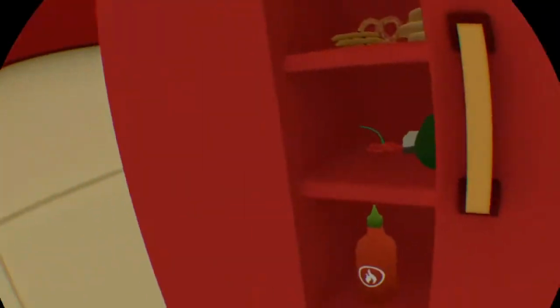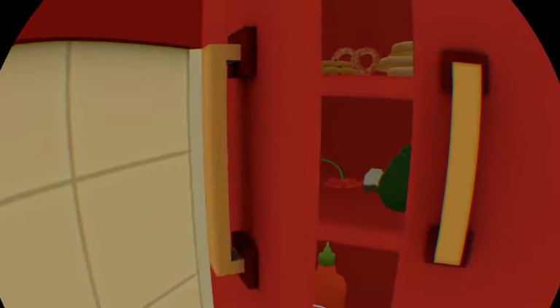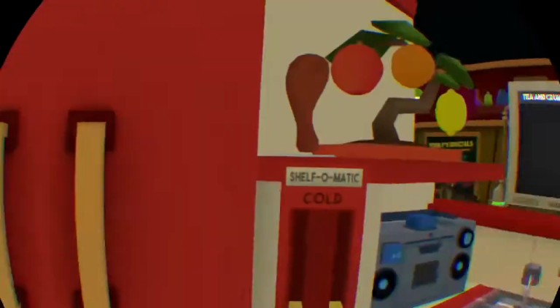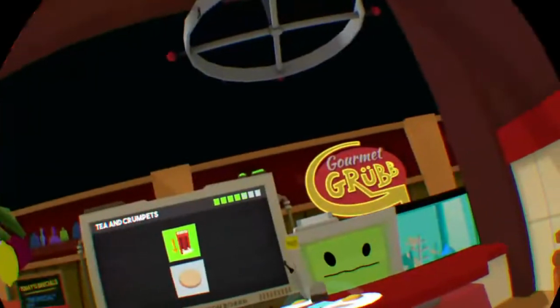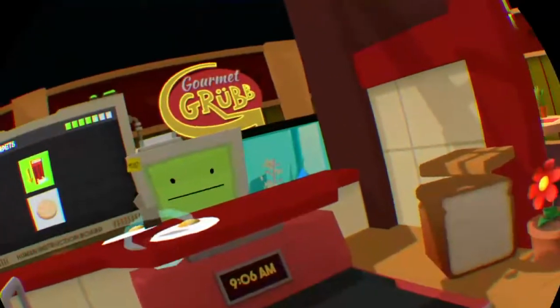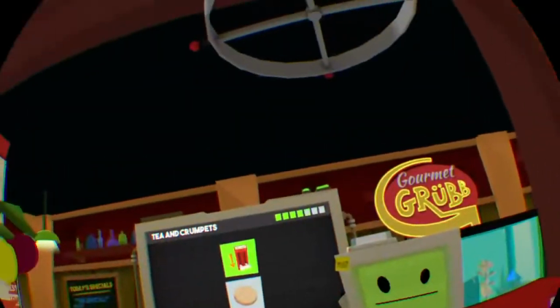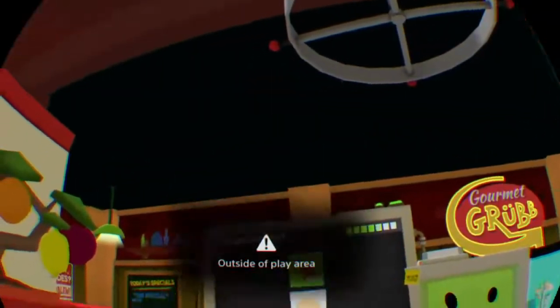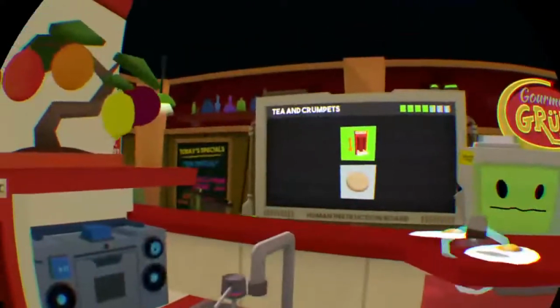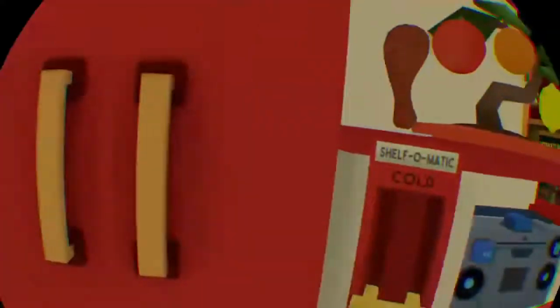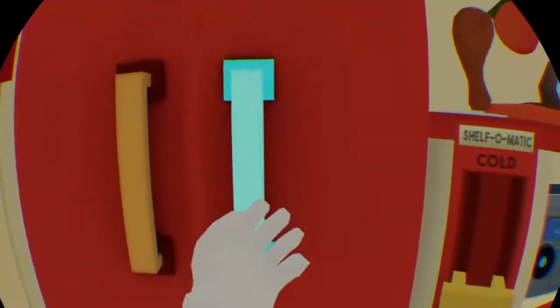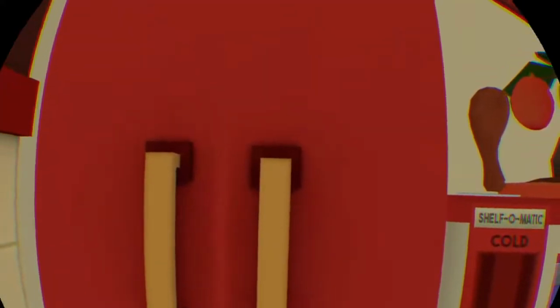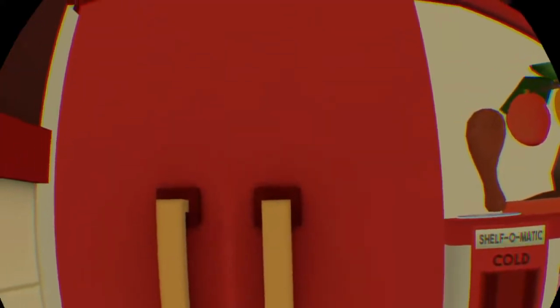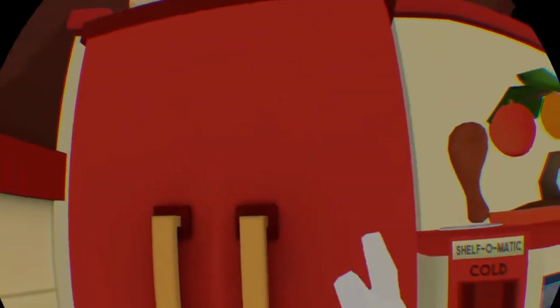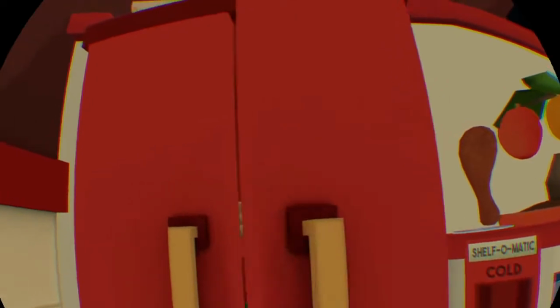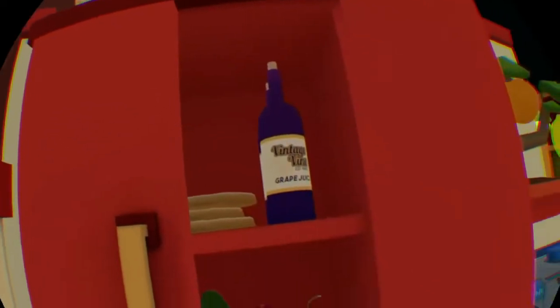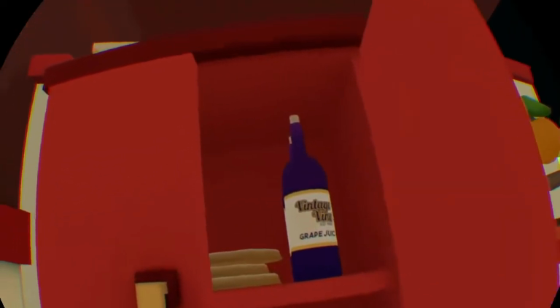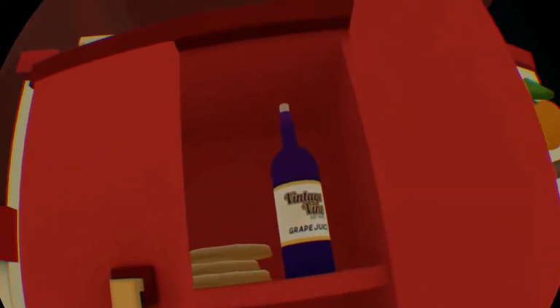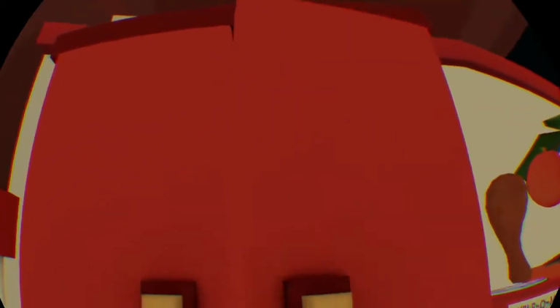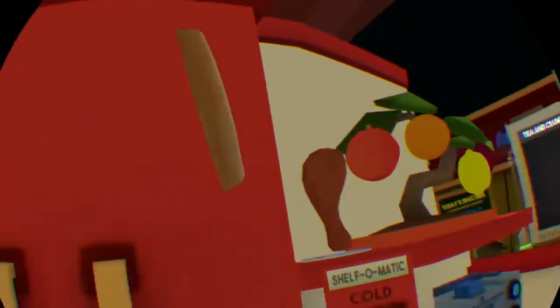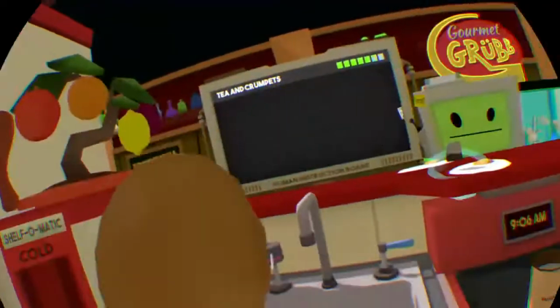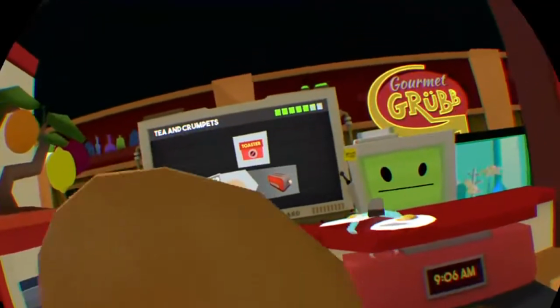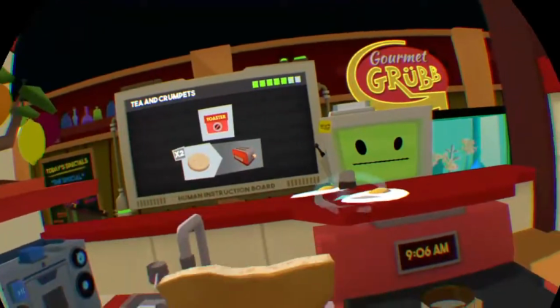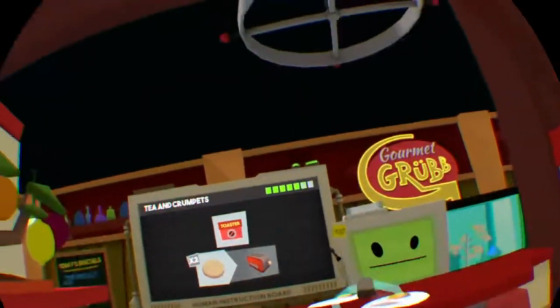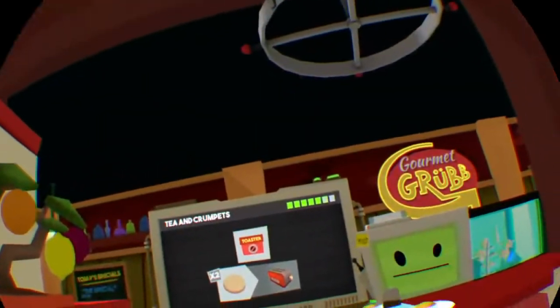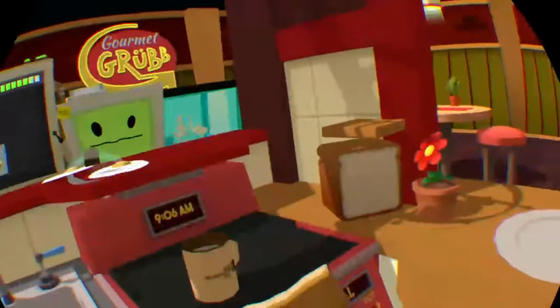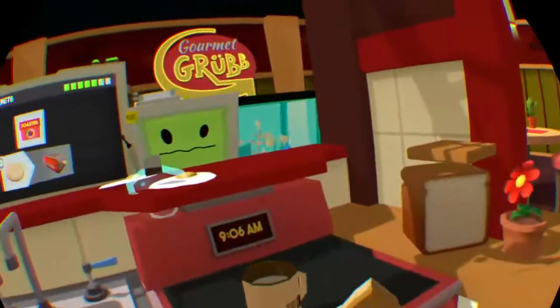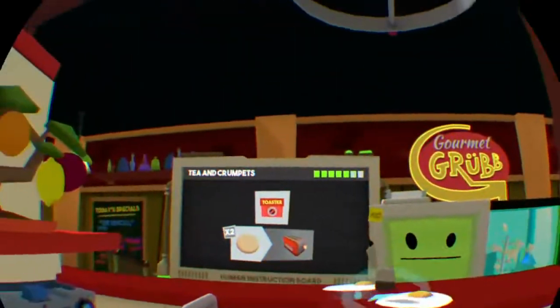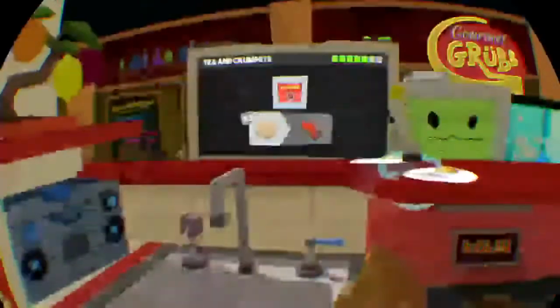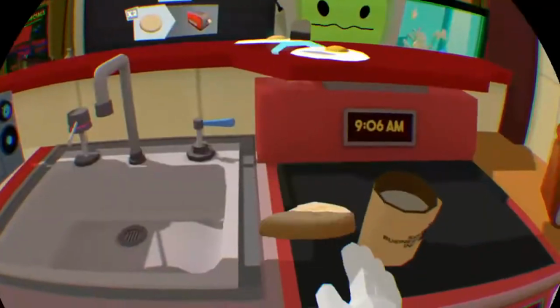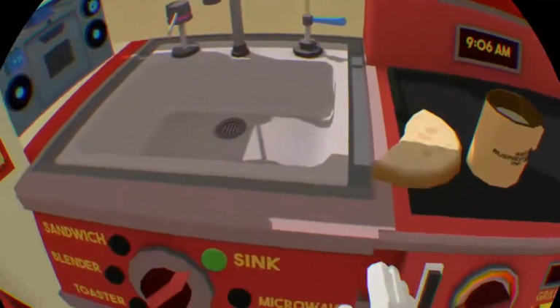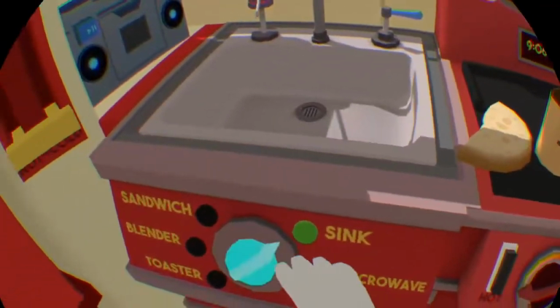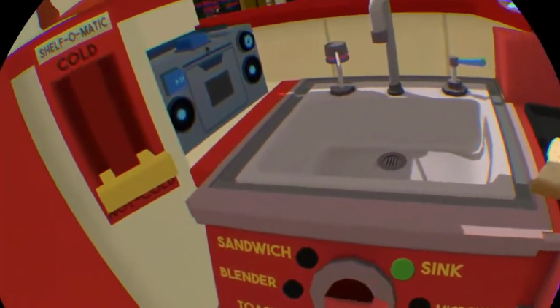Similar to tea, crumpets also require heat. To cook flat items, humans use devices called toasters.